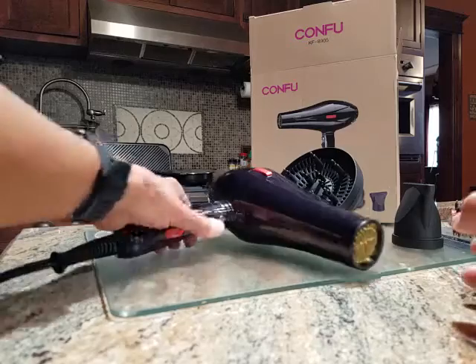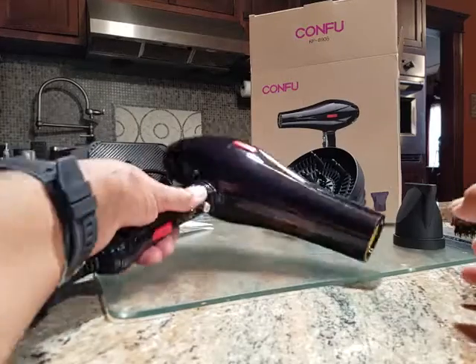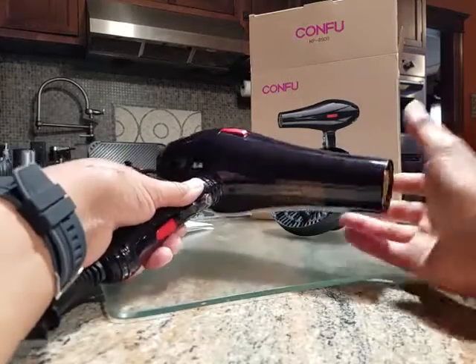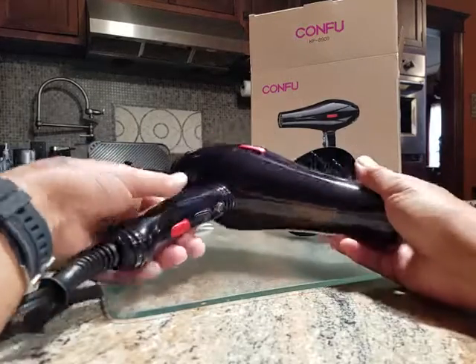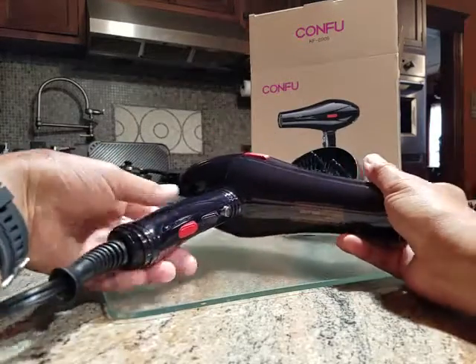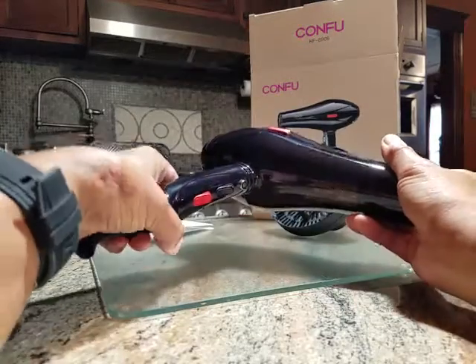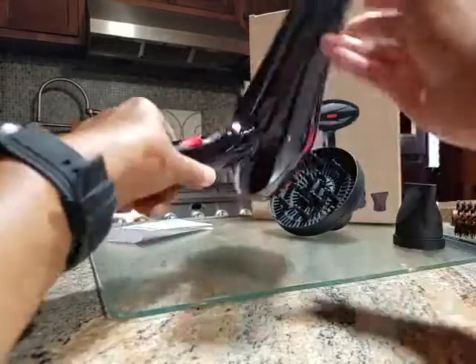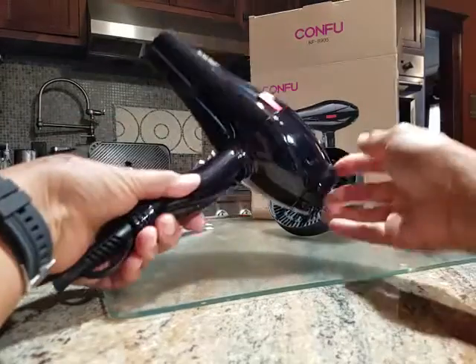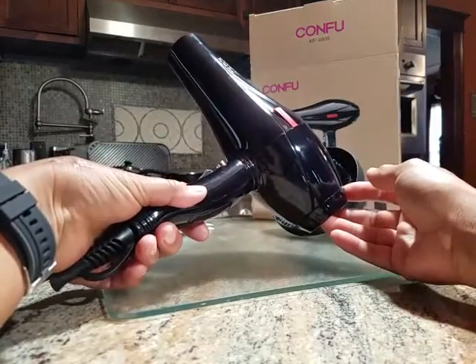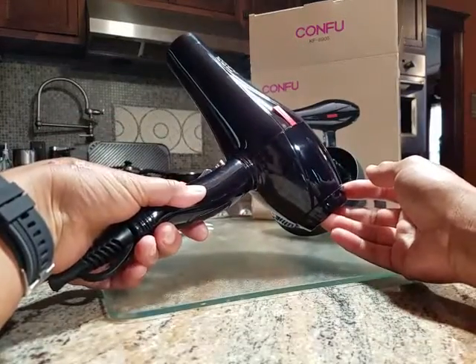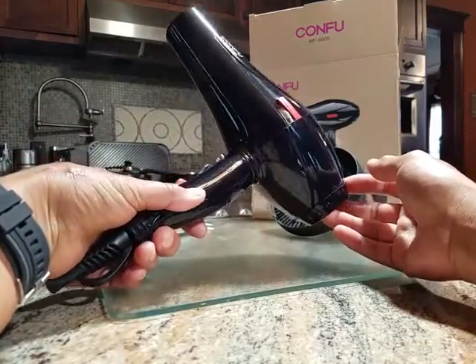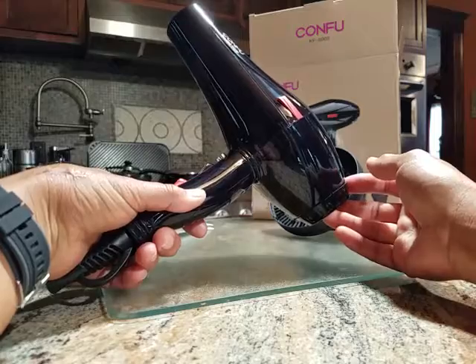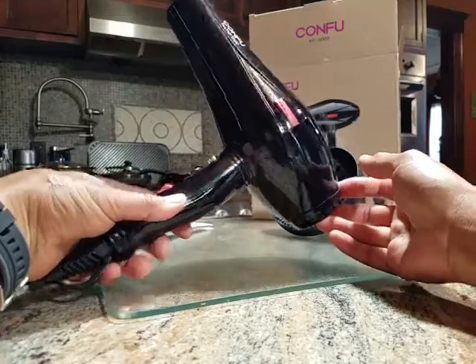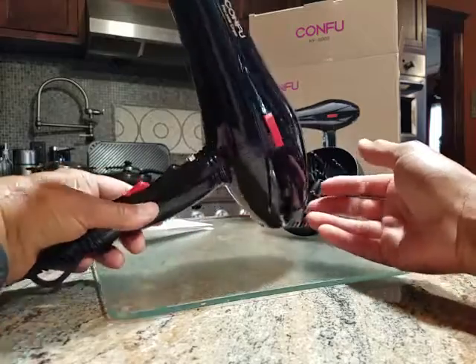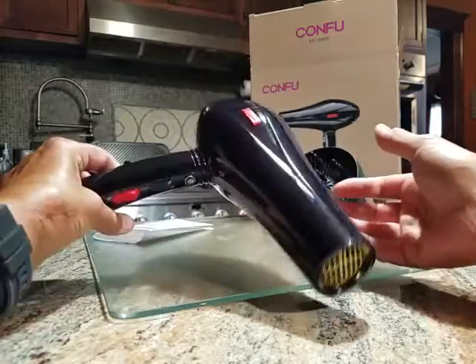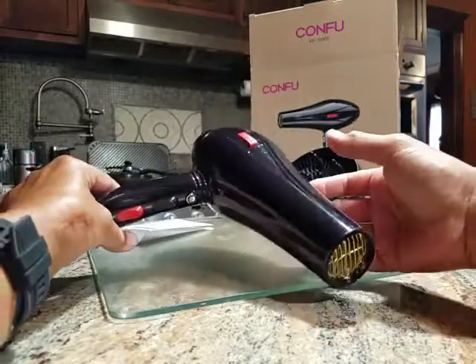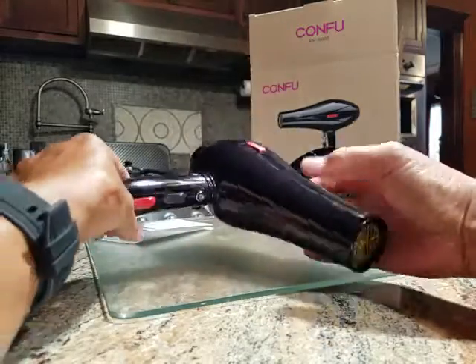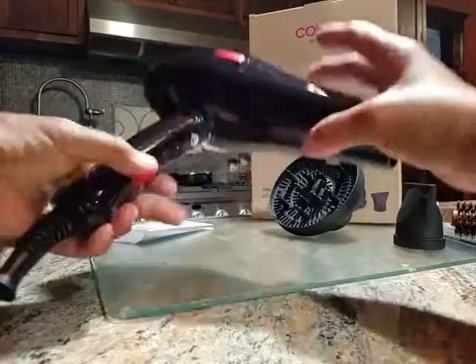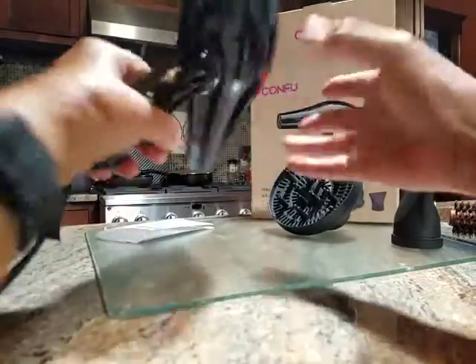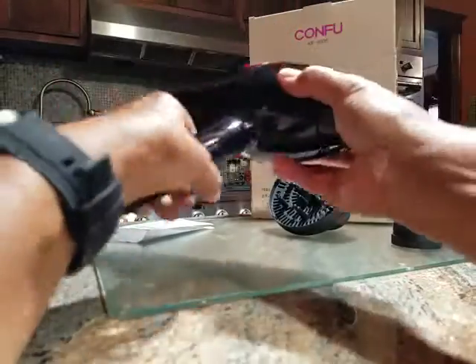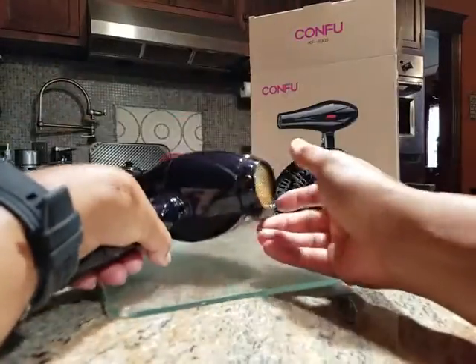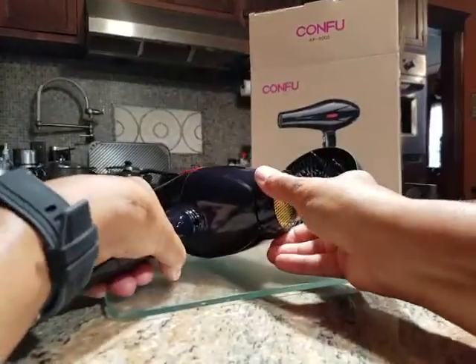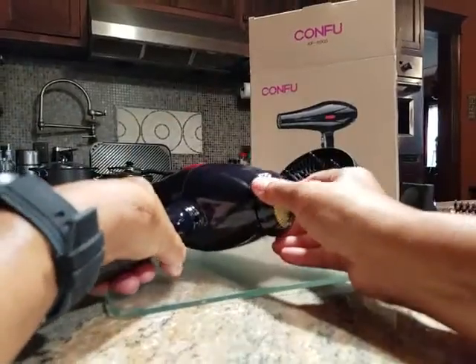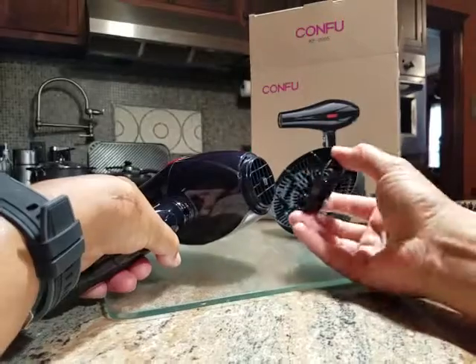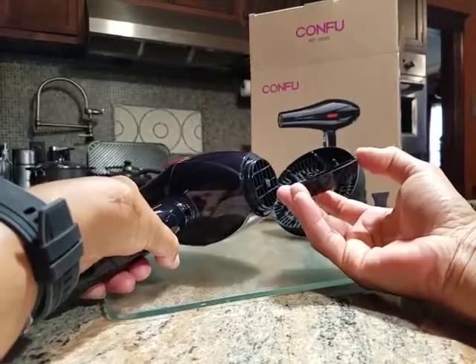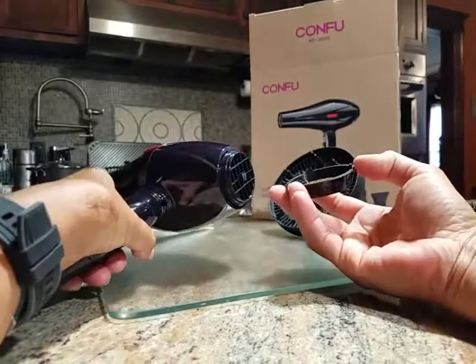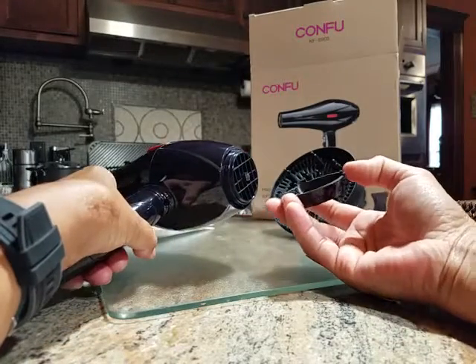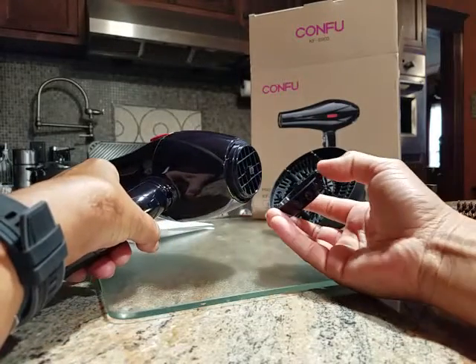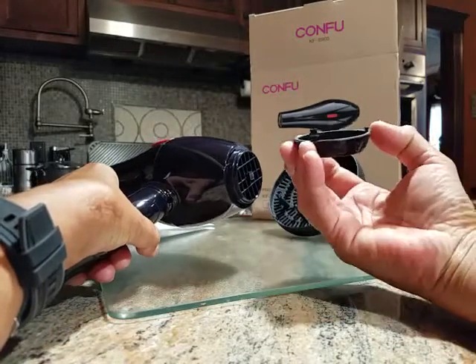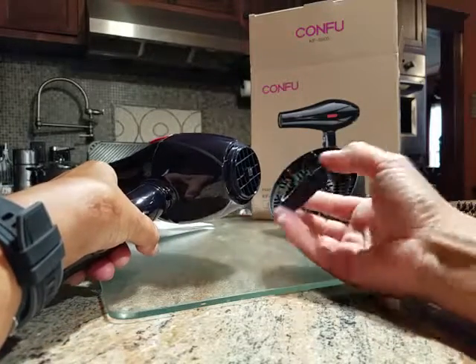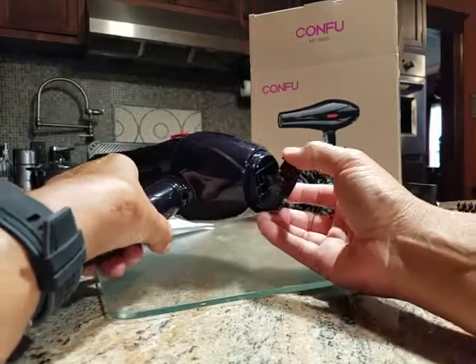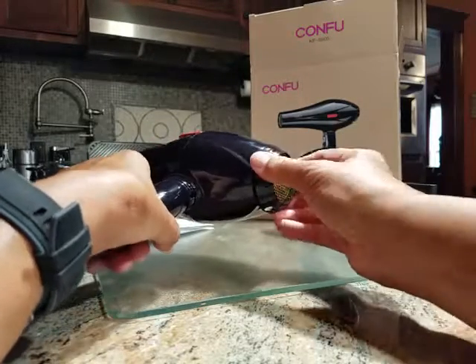This hairdryer is rather nice and sleek looking. It has a very easily removable screen at the back for cleaning.